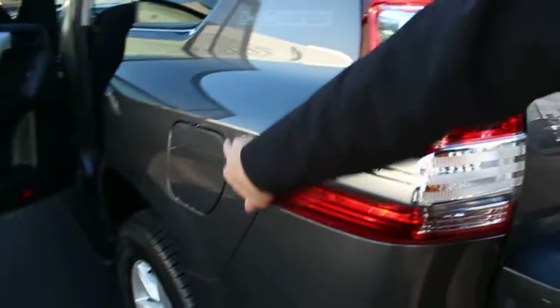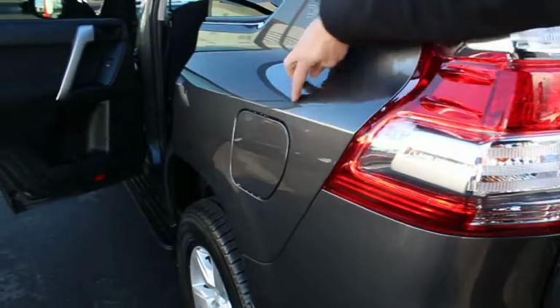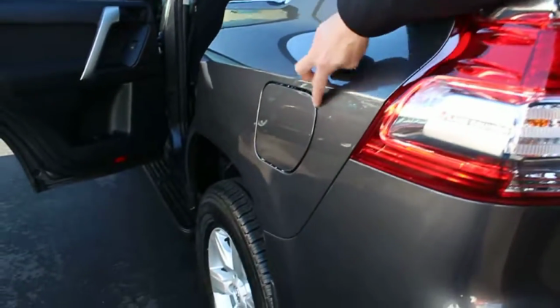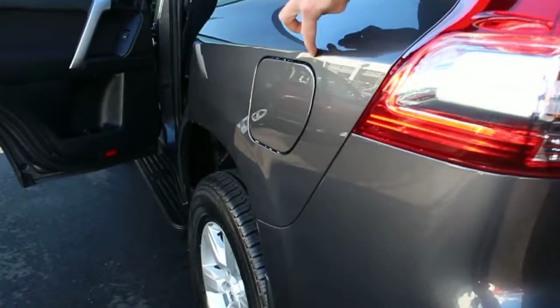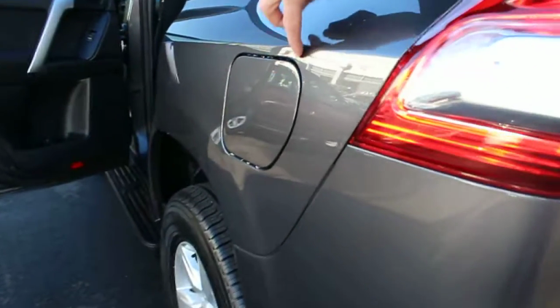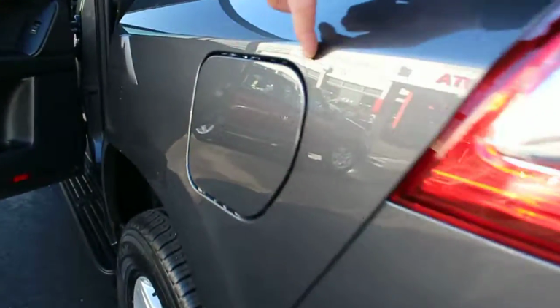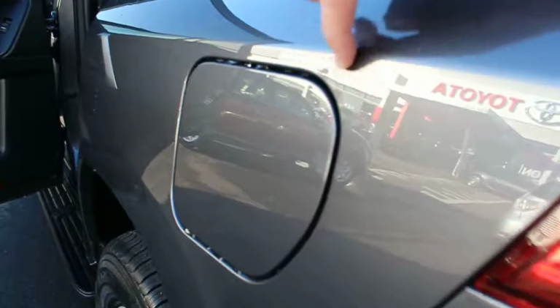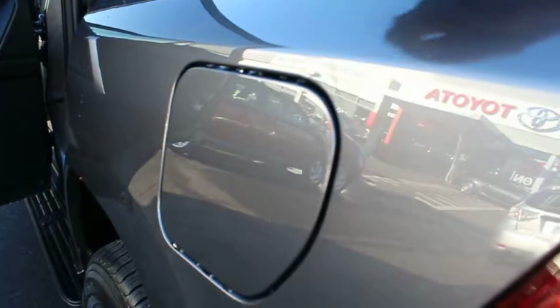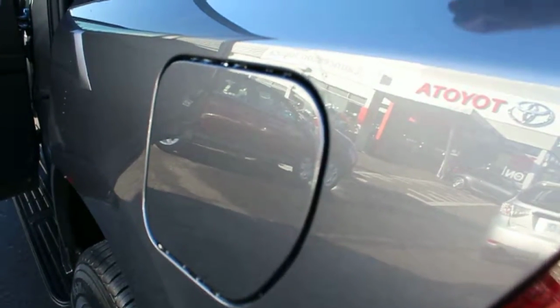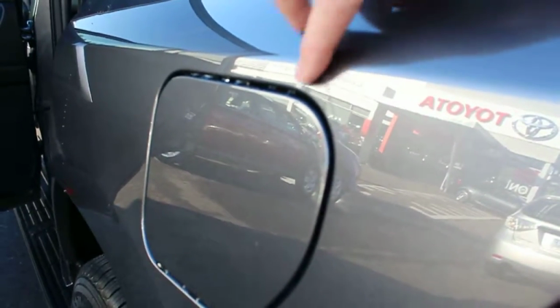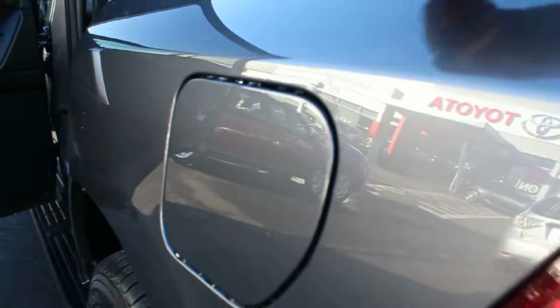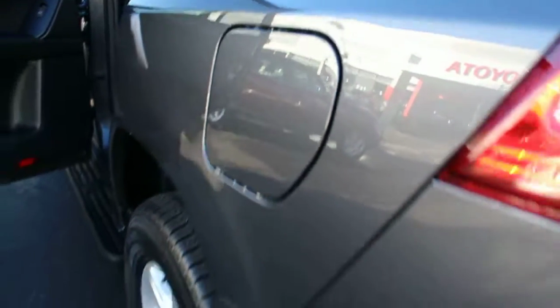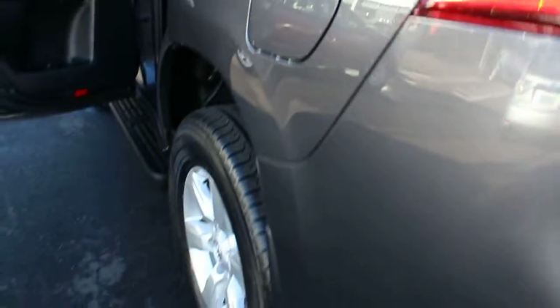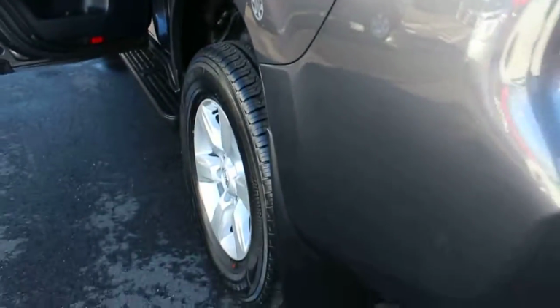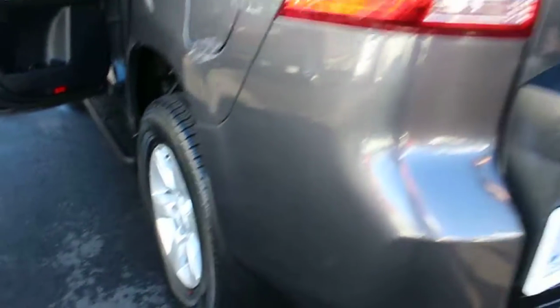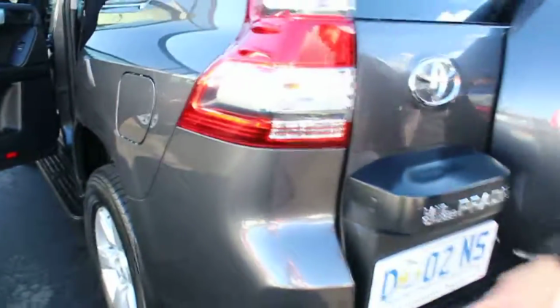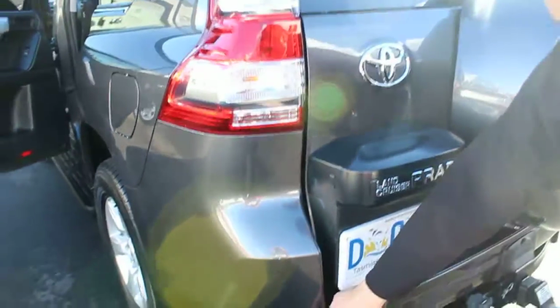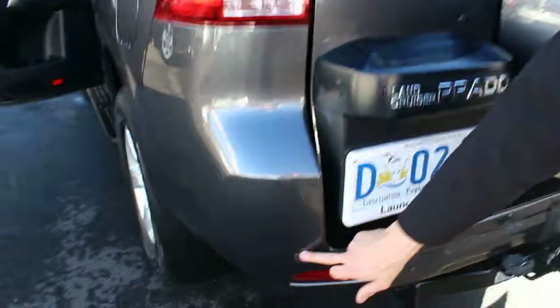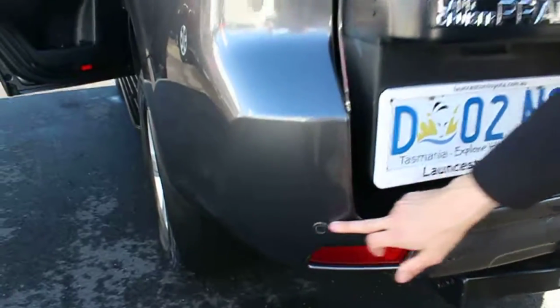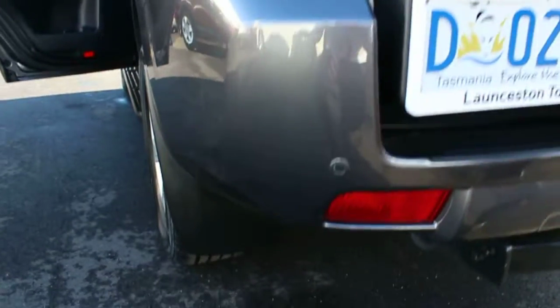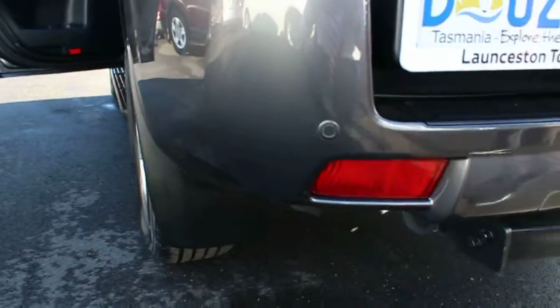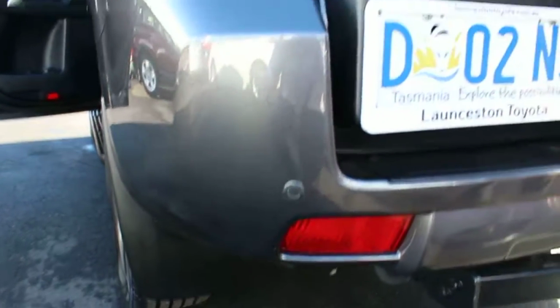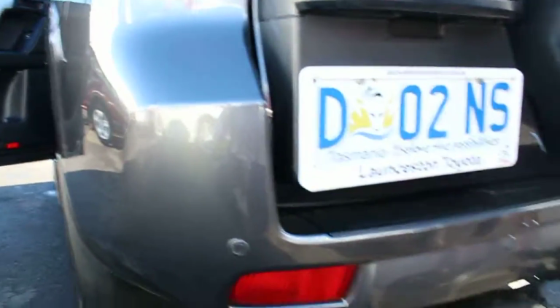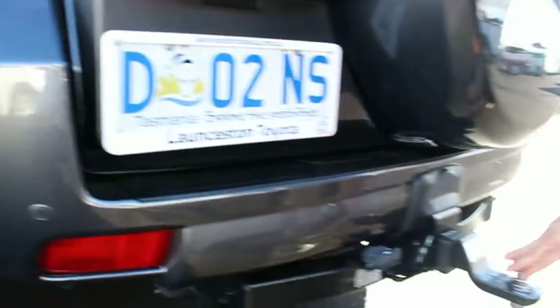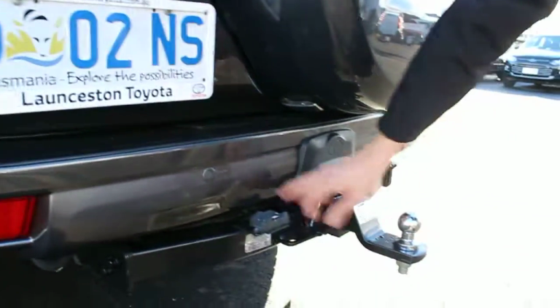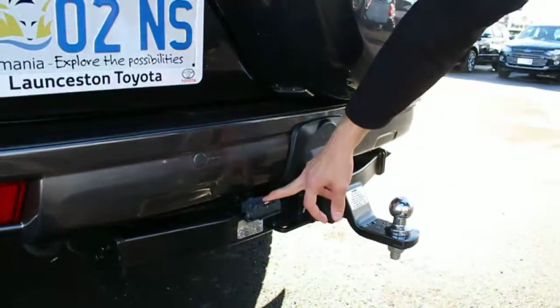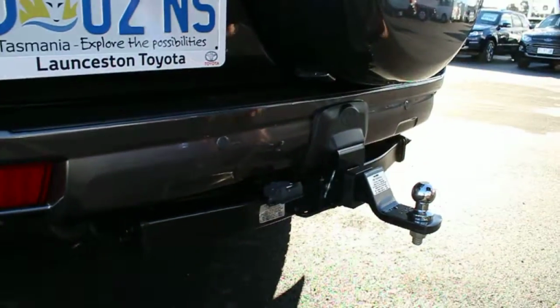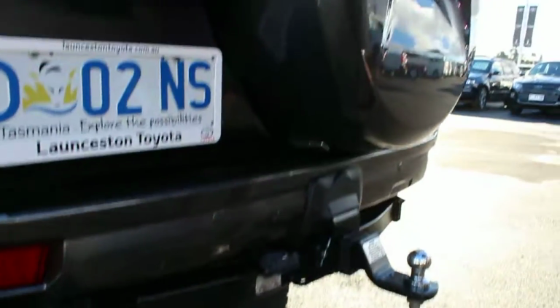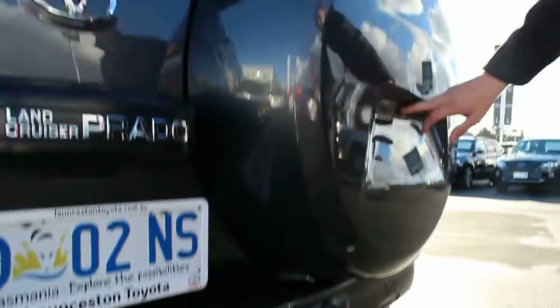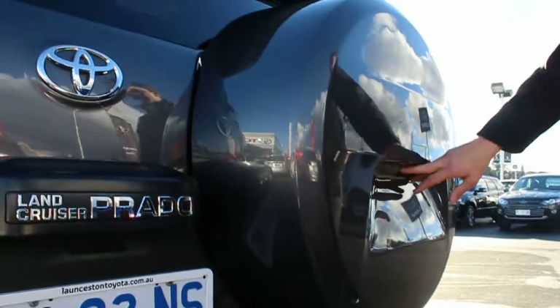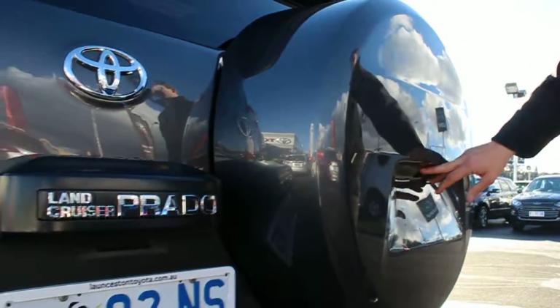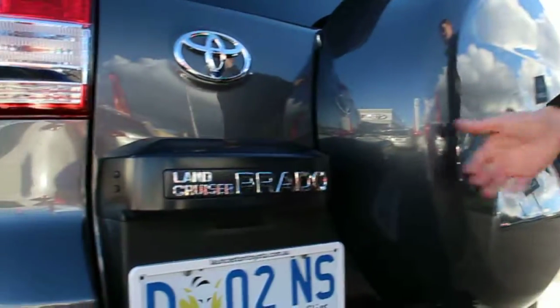Just having a look there — that's a minor, minor scratch there. But apart from that, no dramas whatsoever. You've got your reverse parking sensors there, you've got your tow bar, you've got your plug there, and obviously you've got your reverse camera on the GXL.